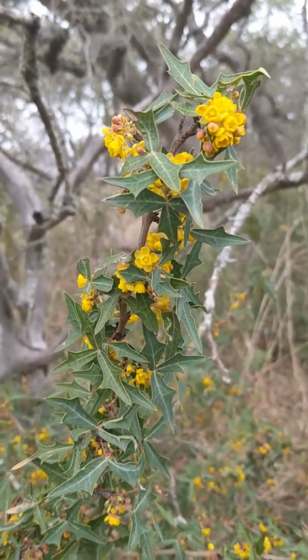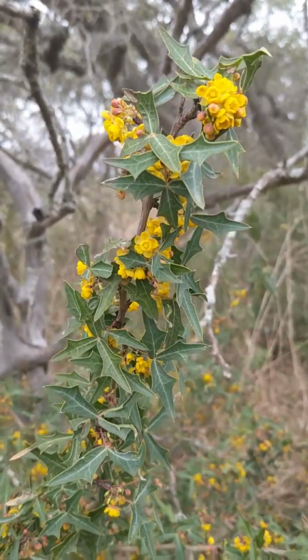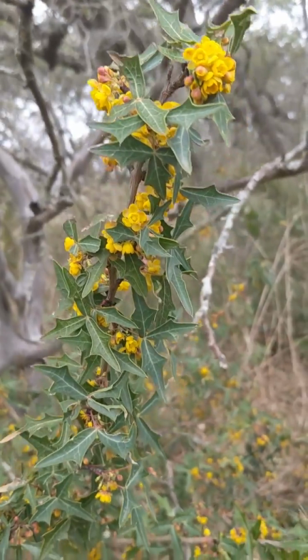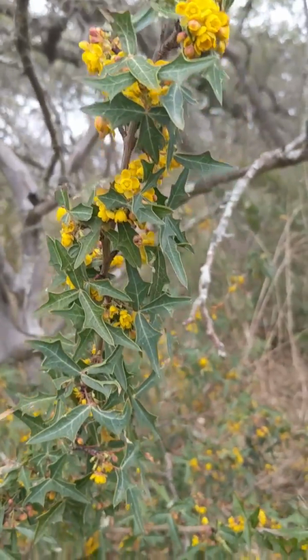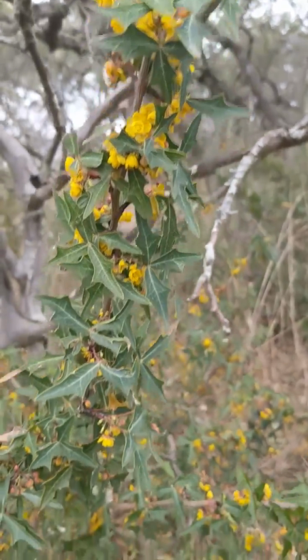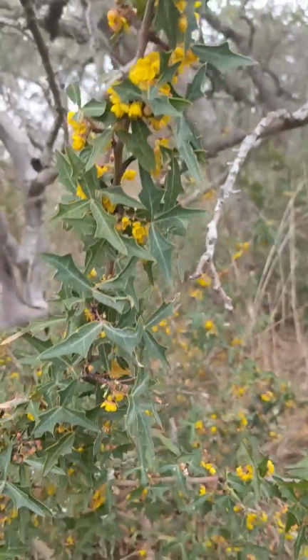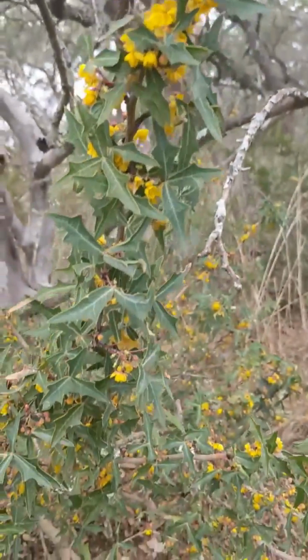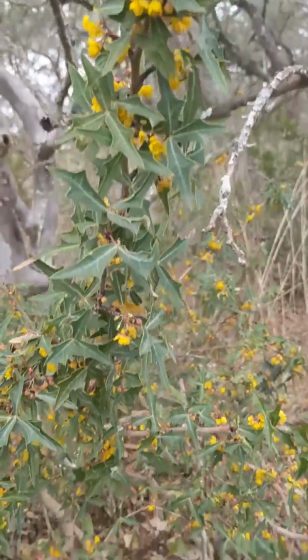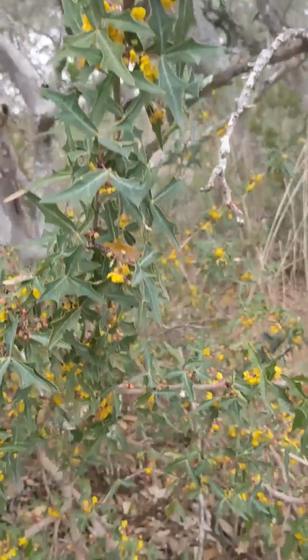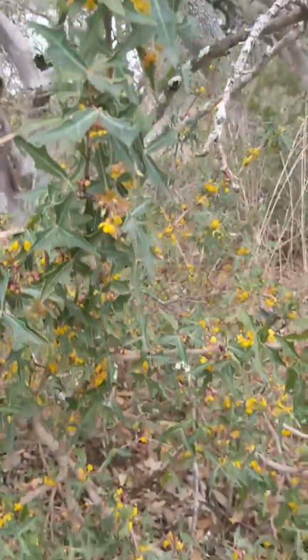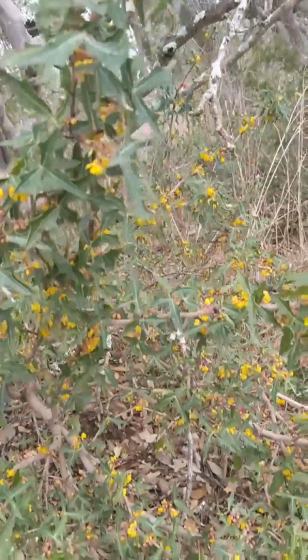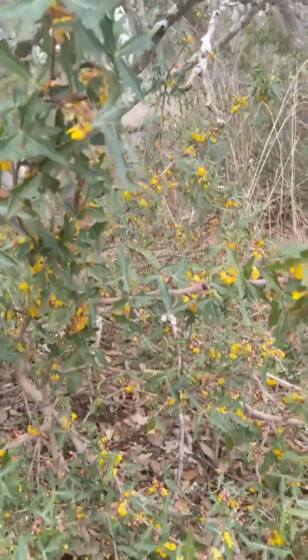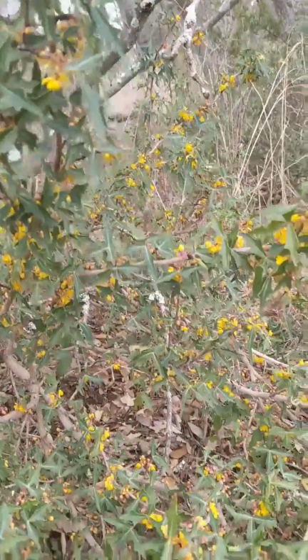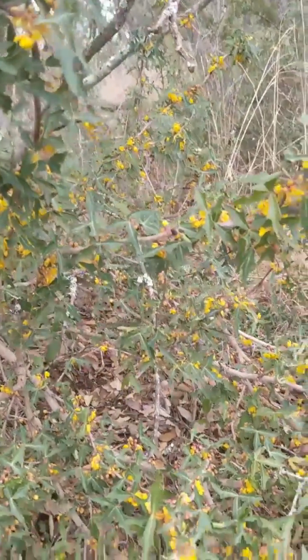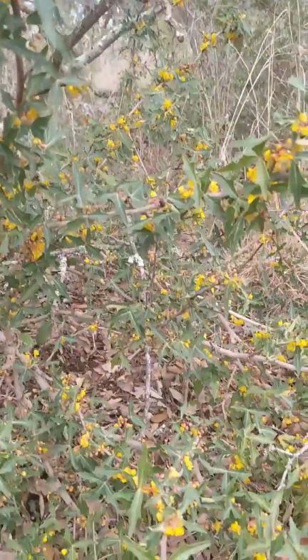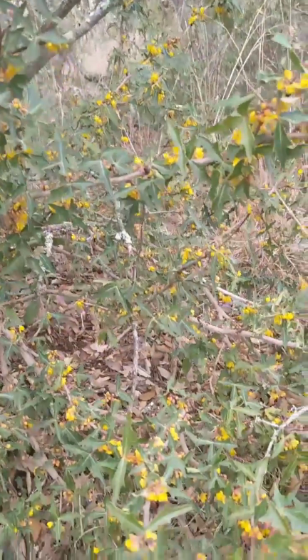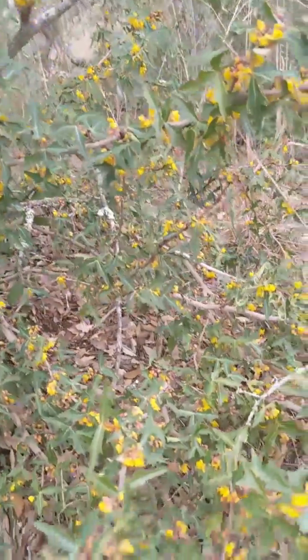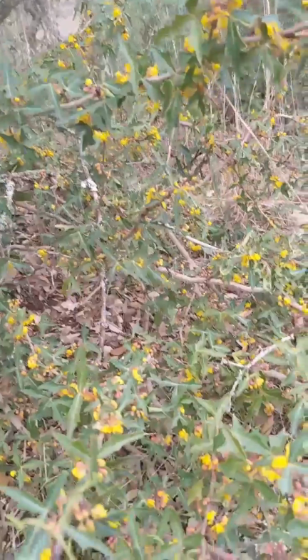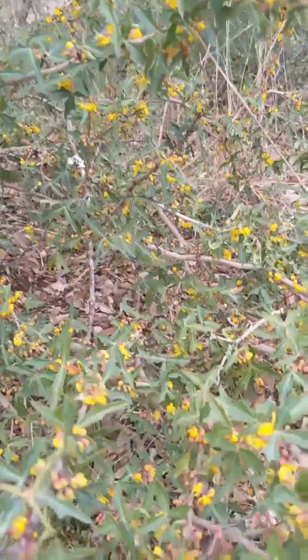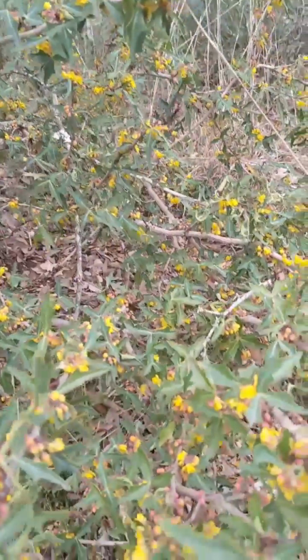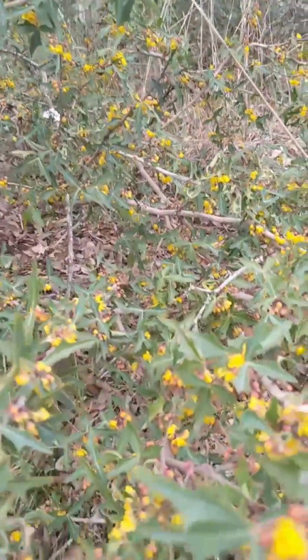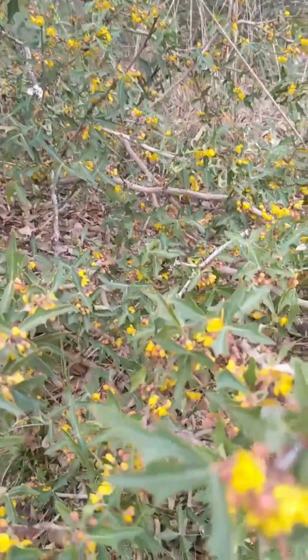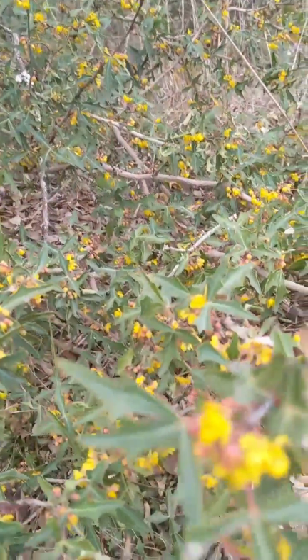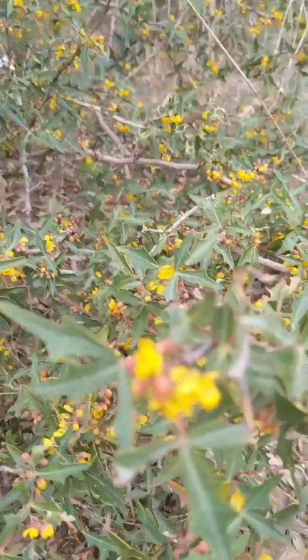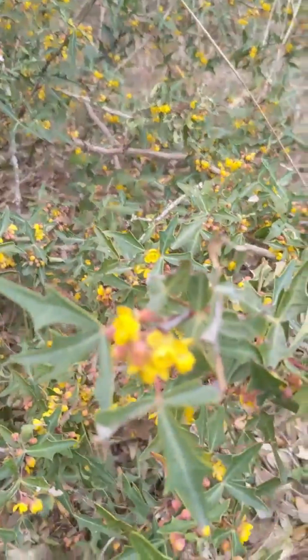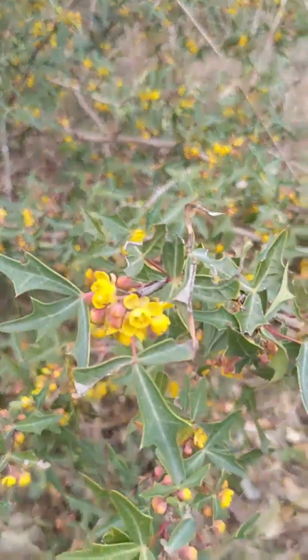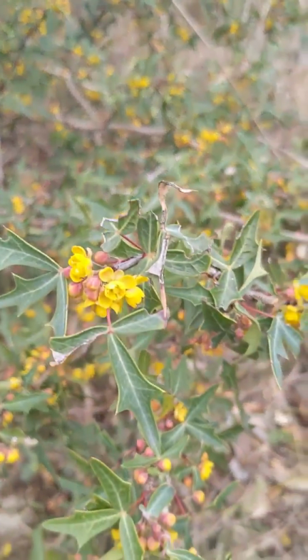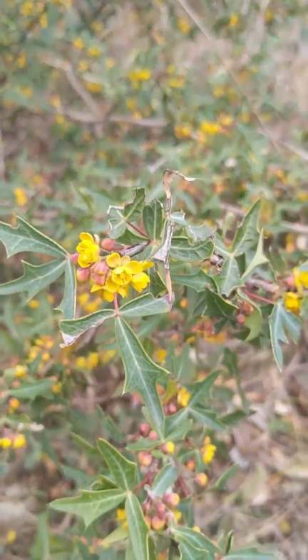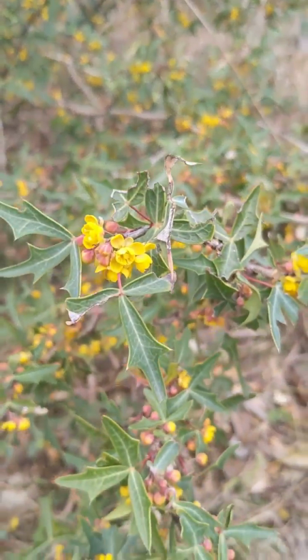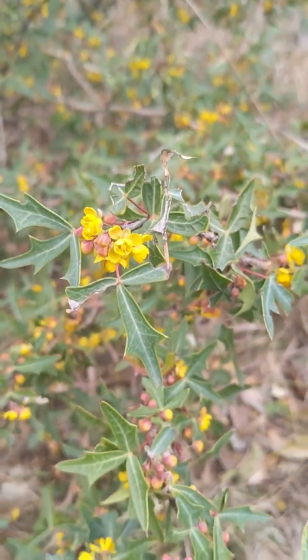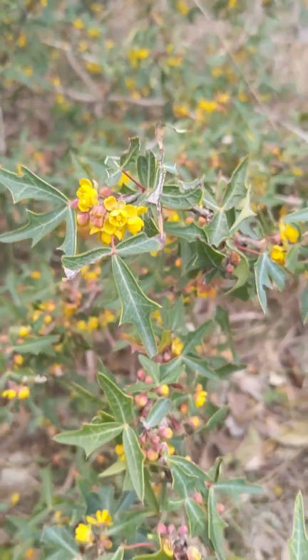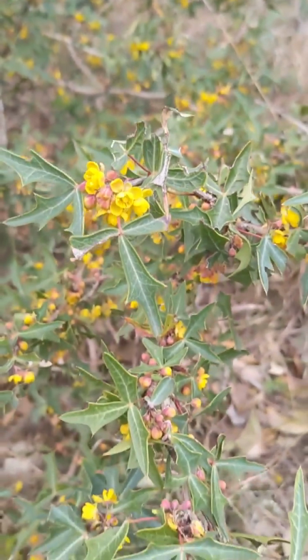Enjoy our native agarita. Our birds and other wildlife including pollinators will thank you by visiting your property.